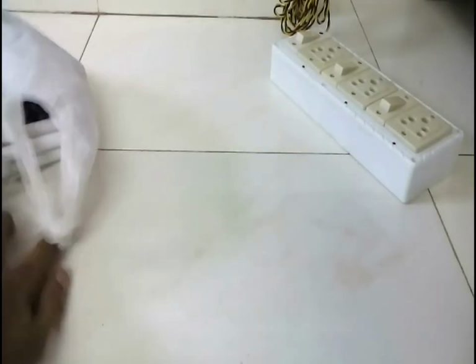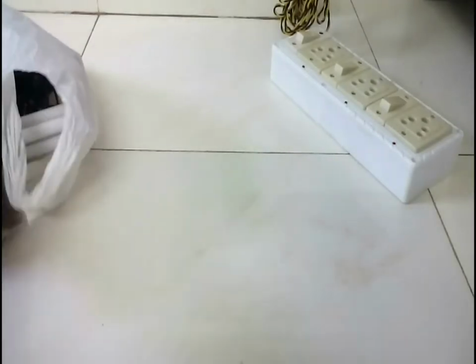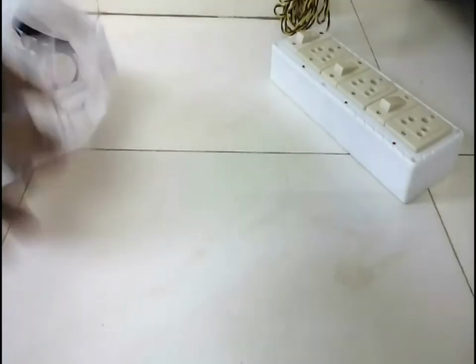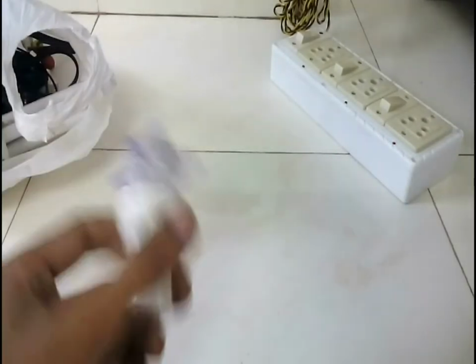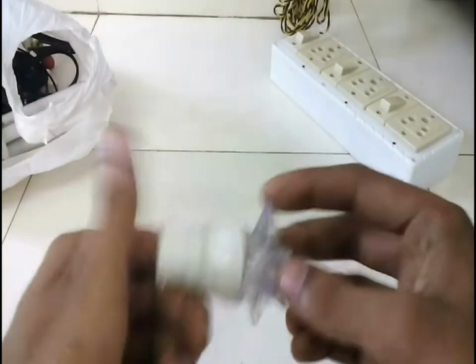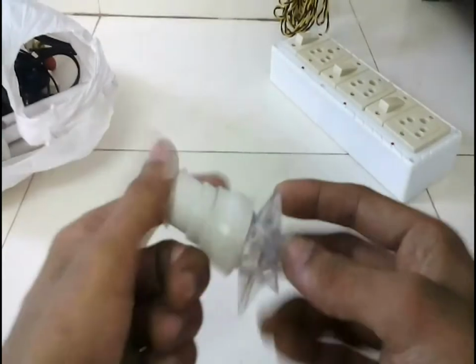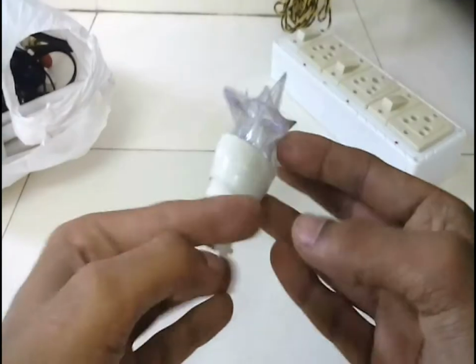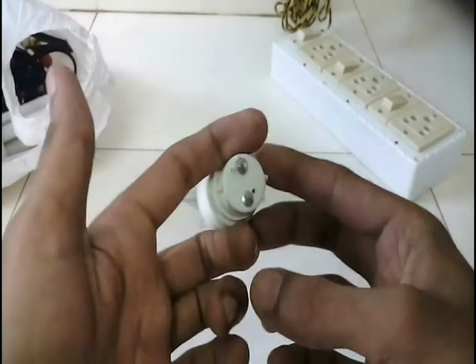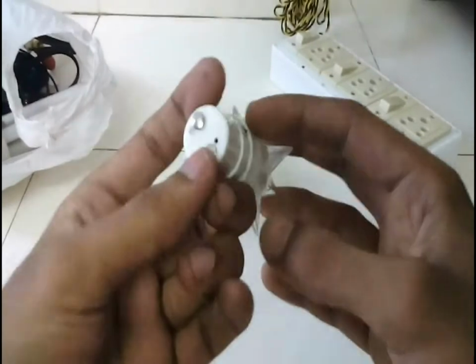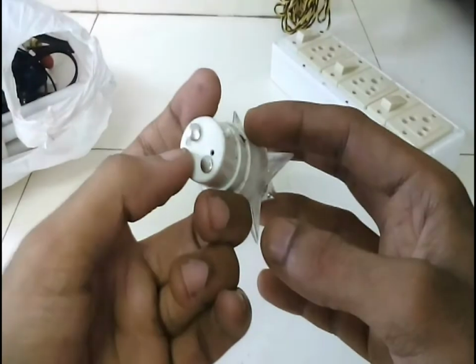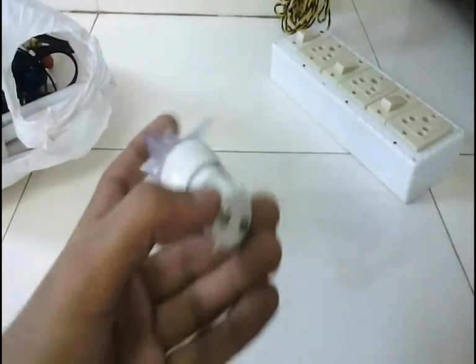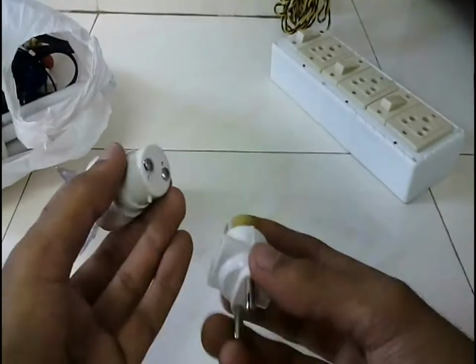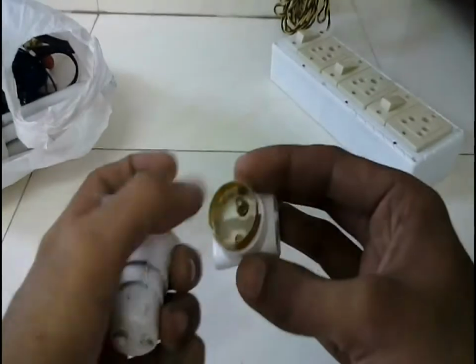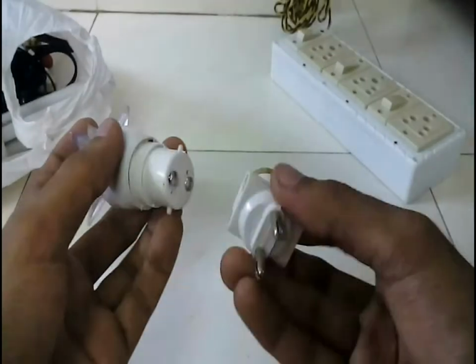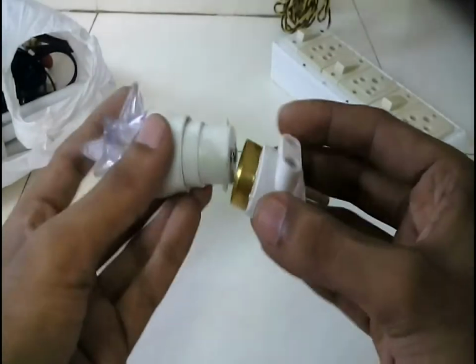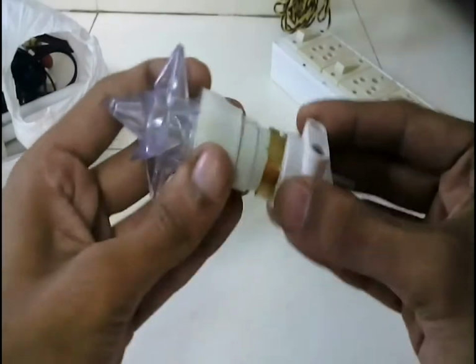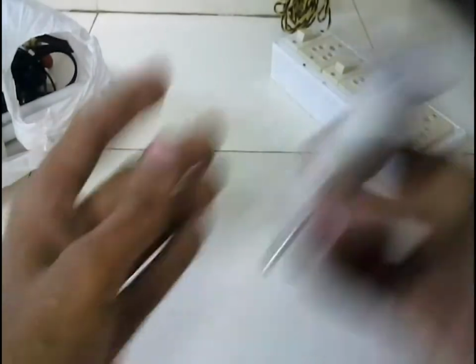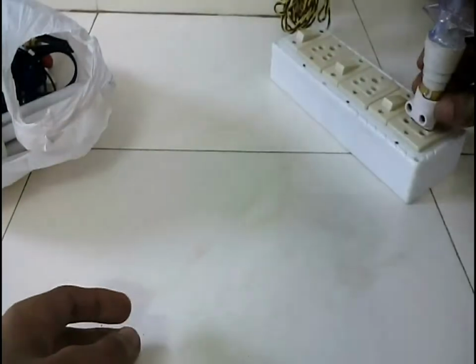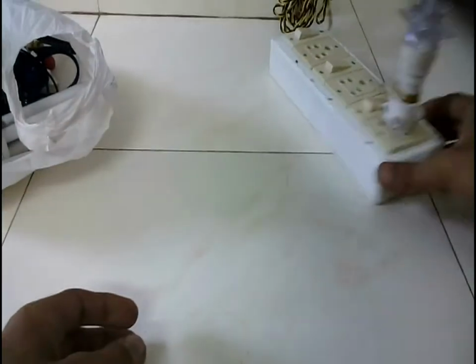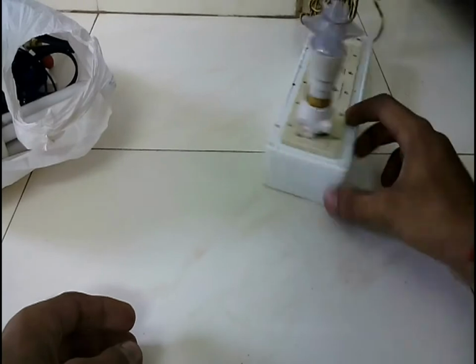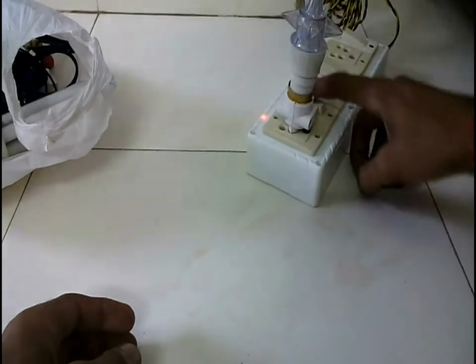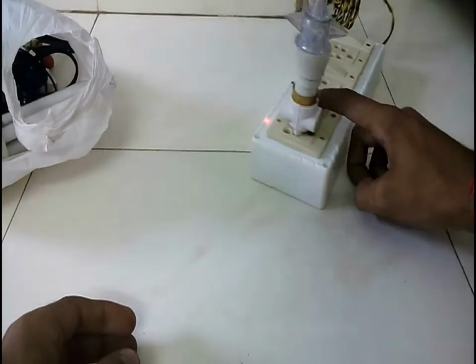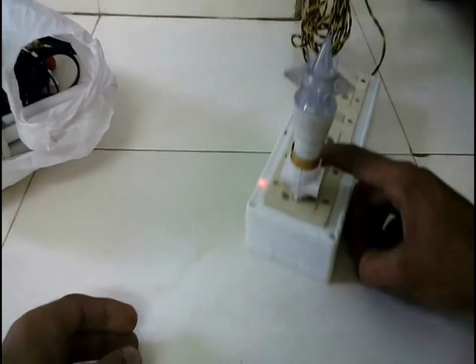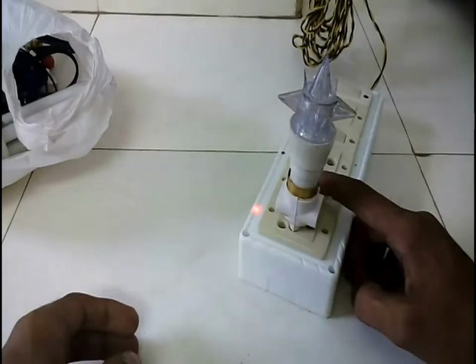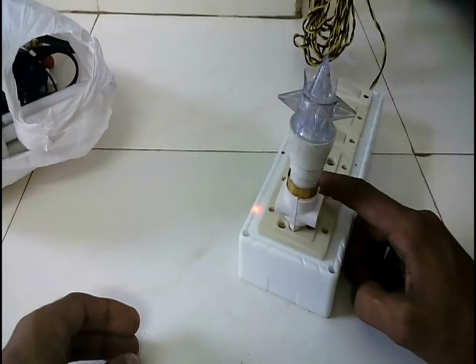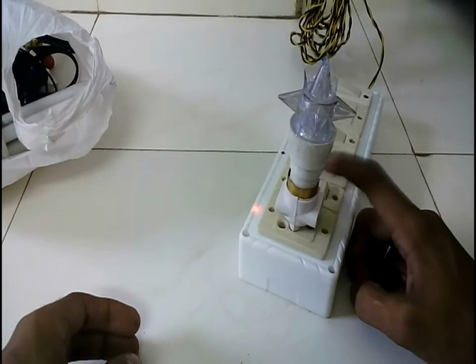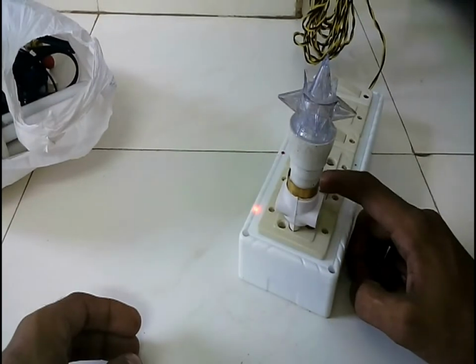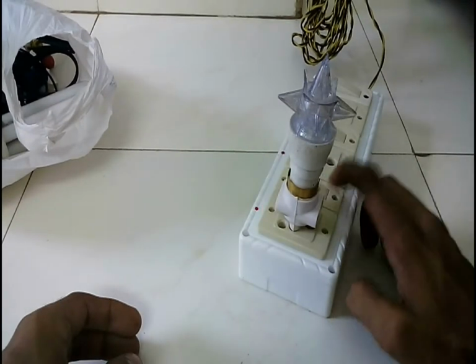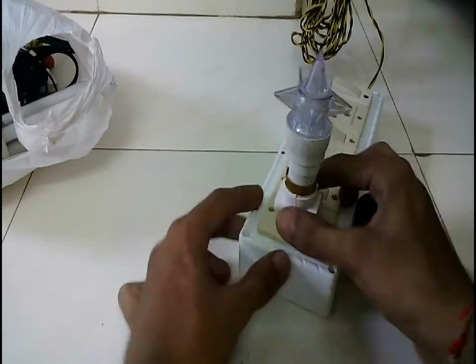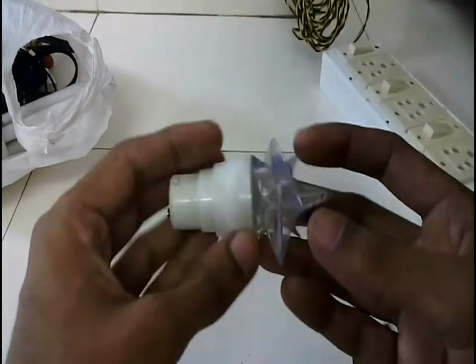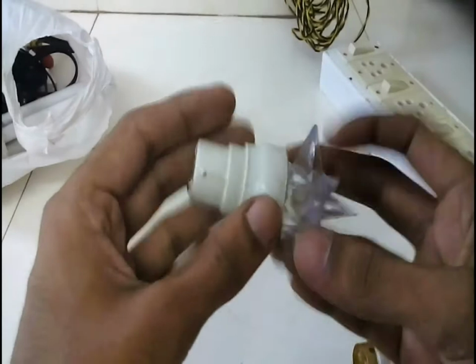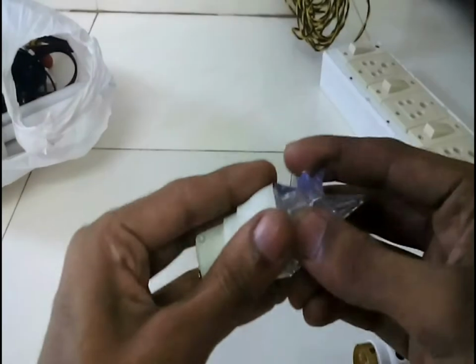During the collection of dead electronic items from my friends, one of my friends named Santoshi gave me this dead LED light which is used for decorational purpose. He told me that it stopped working, so let's see if I can try to repair it and make it work.